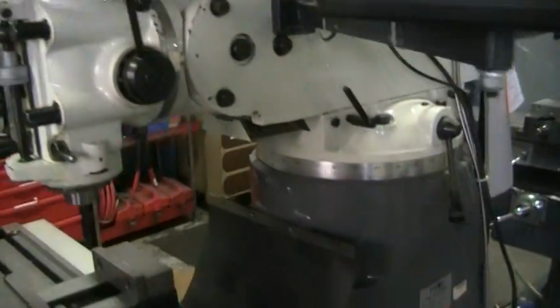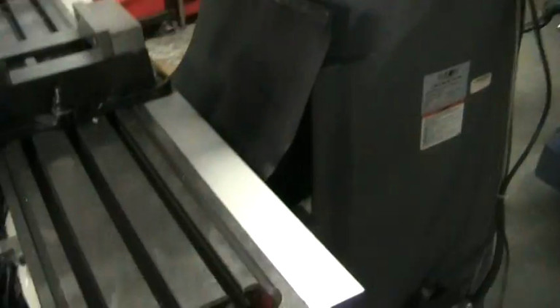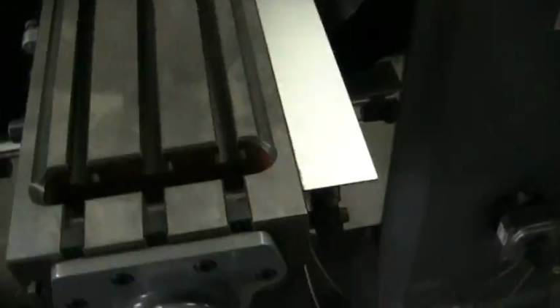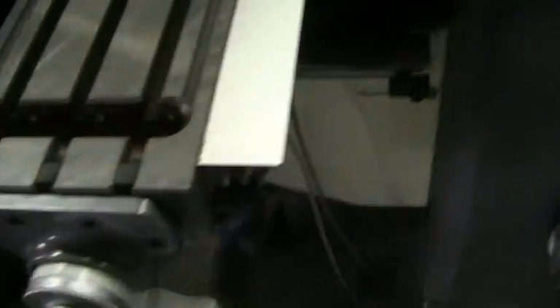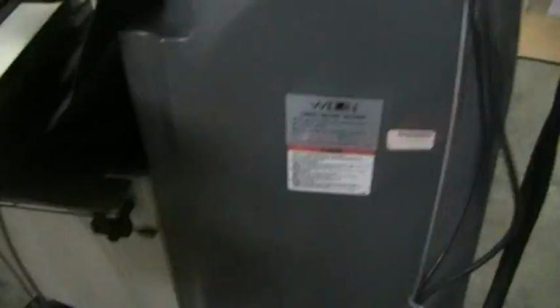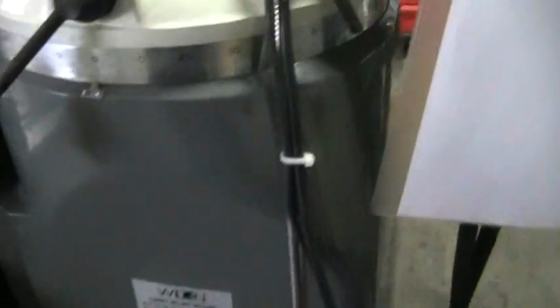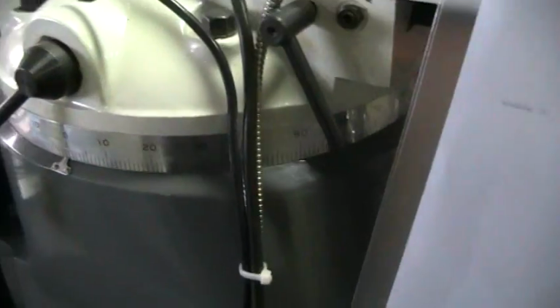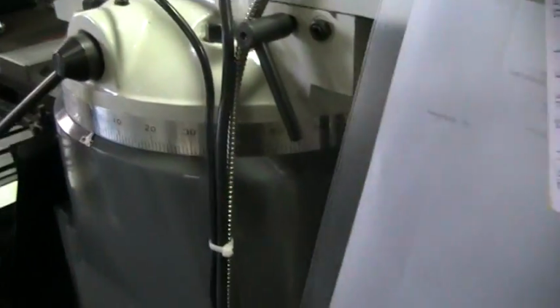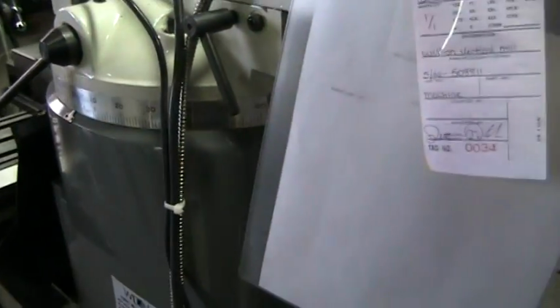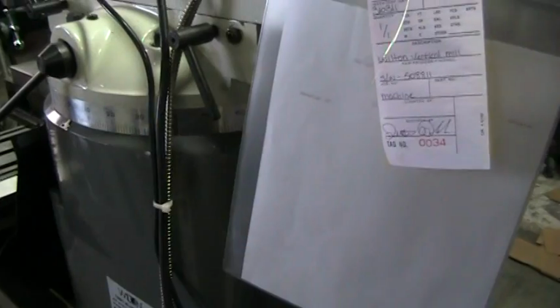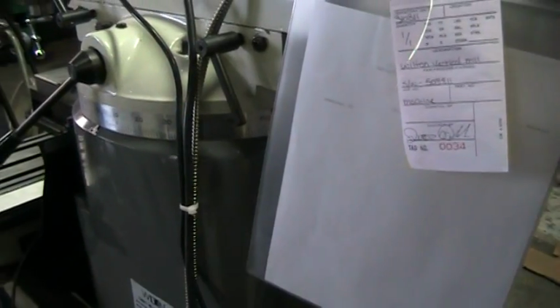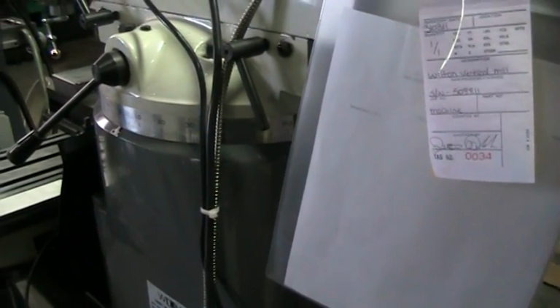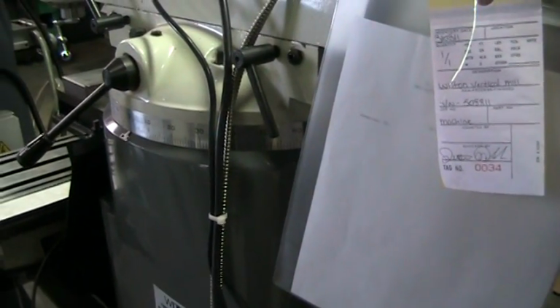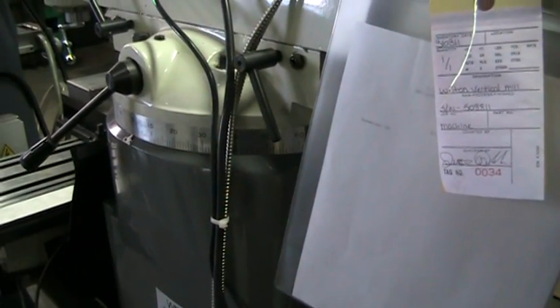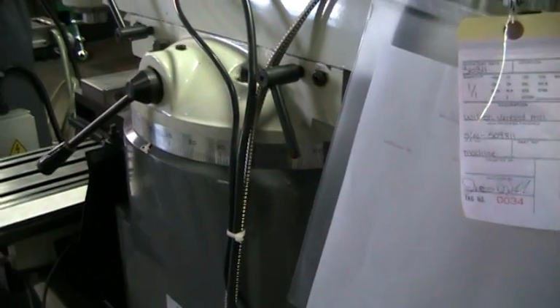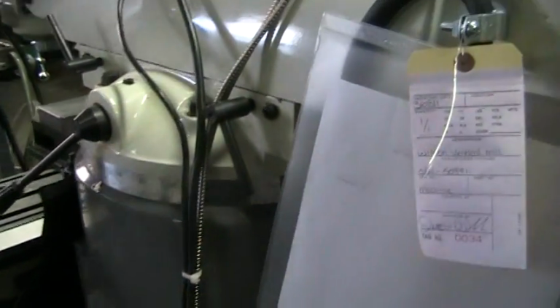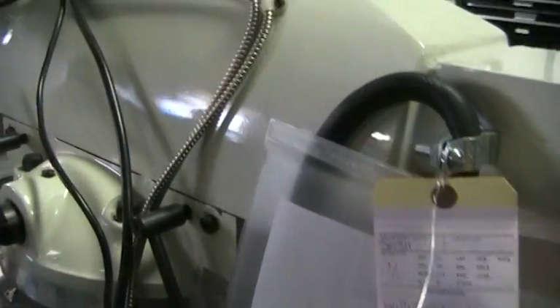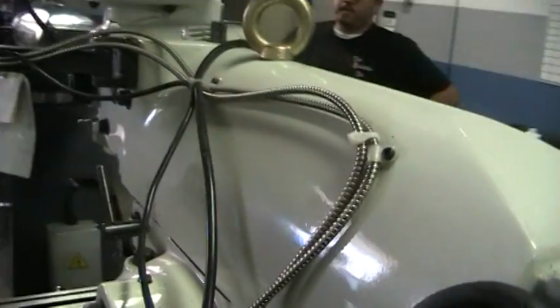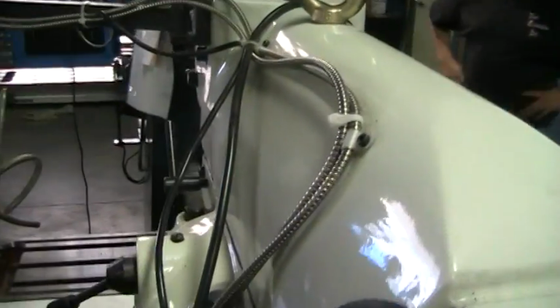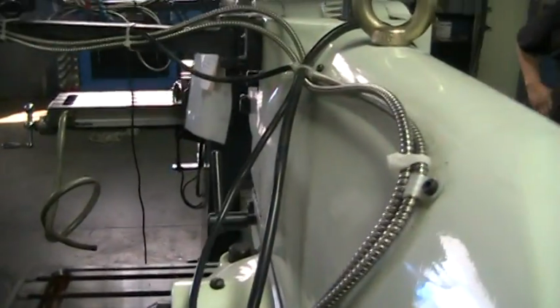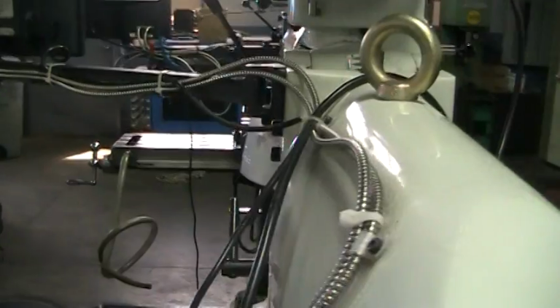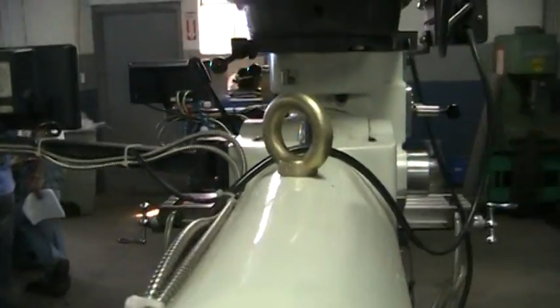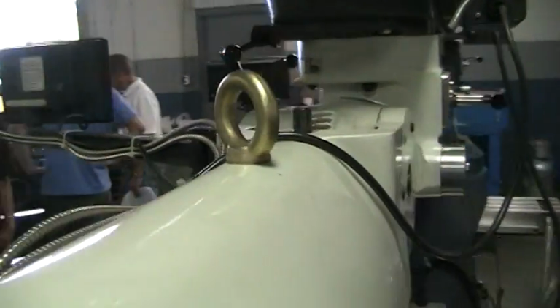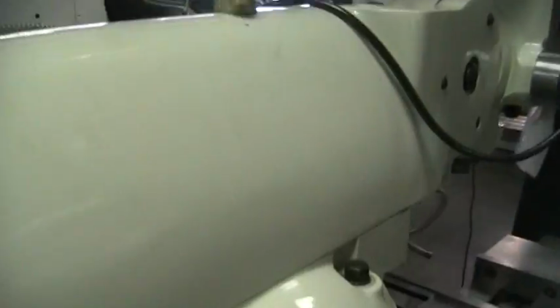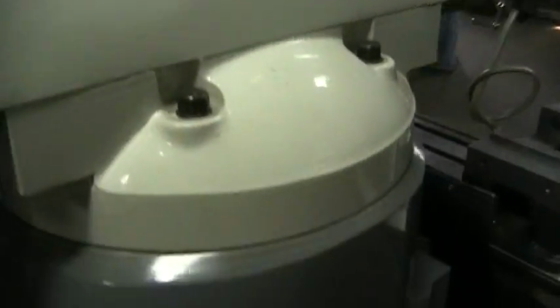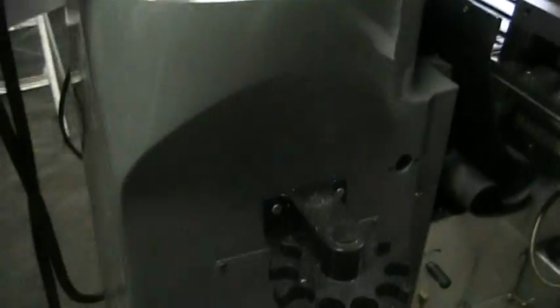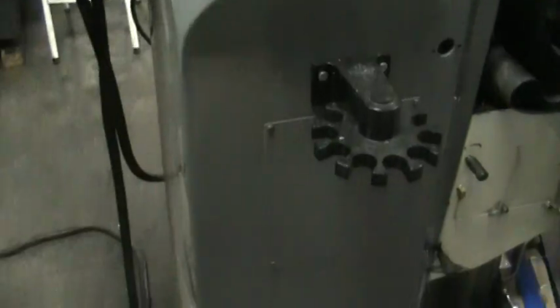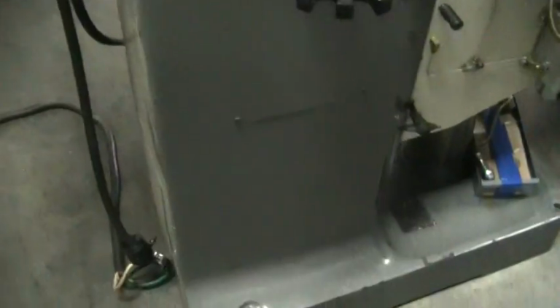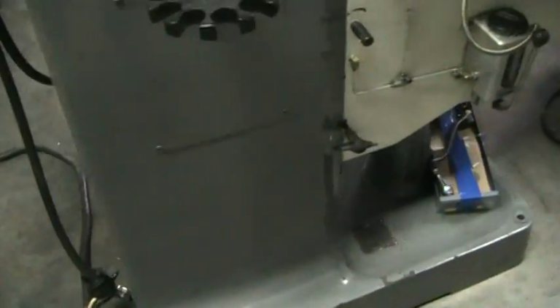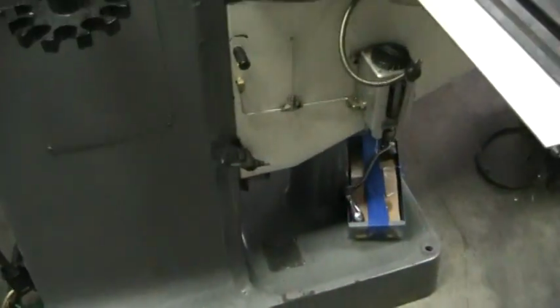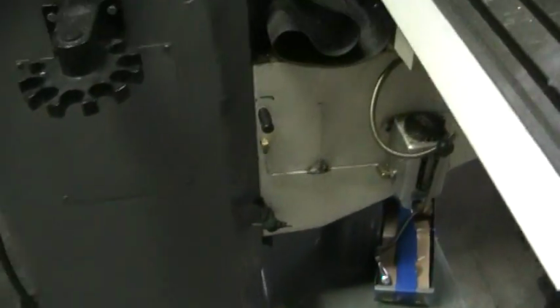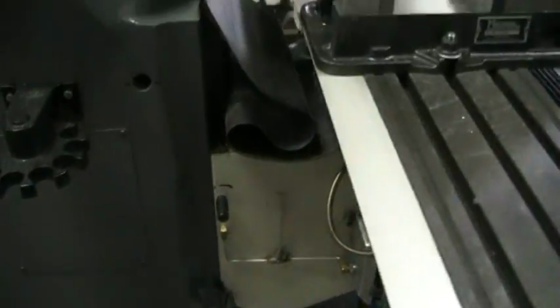Let's take a walk around real quick. We have serial number 508-811. The machine appears to be in very good condition — very clean.